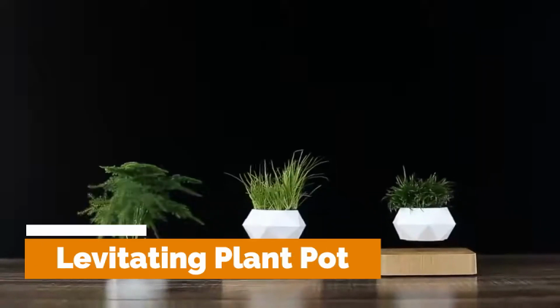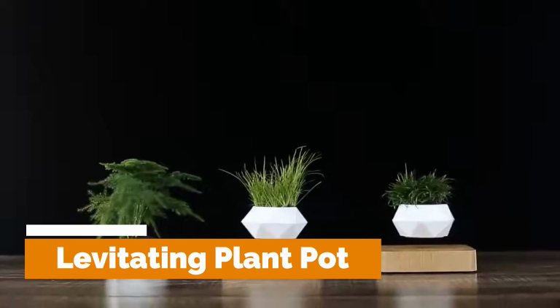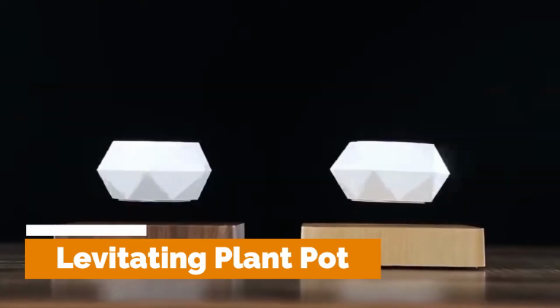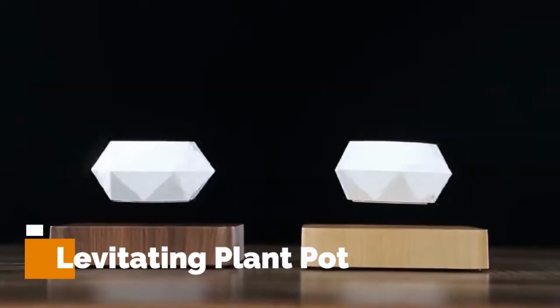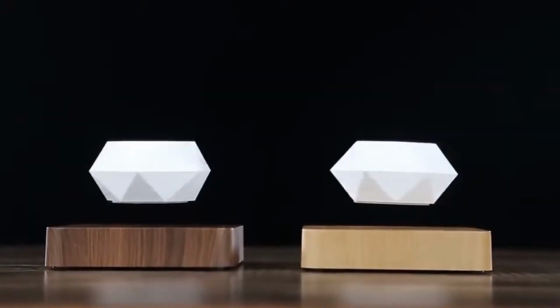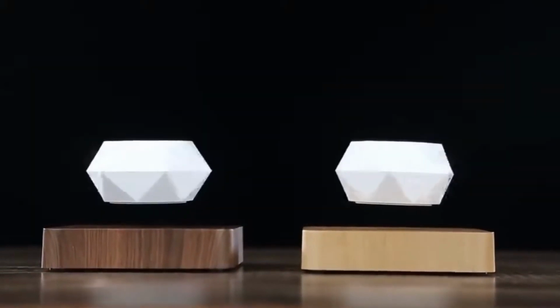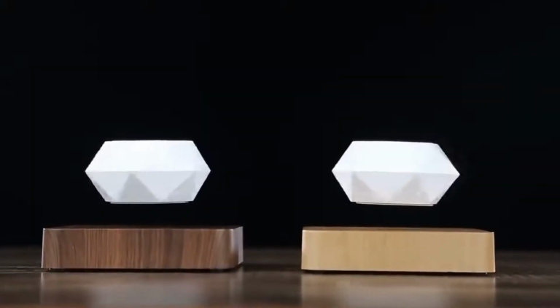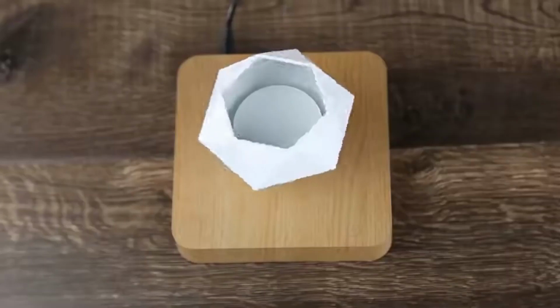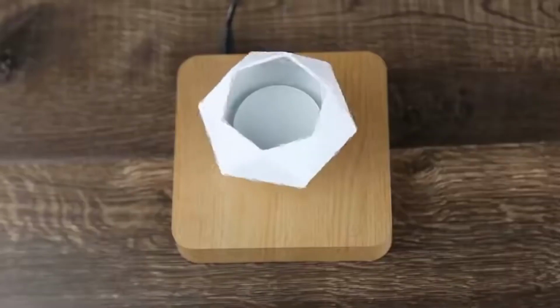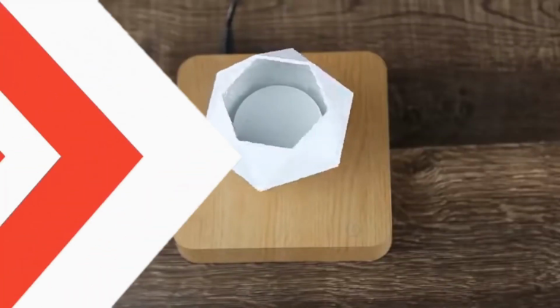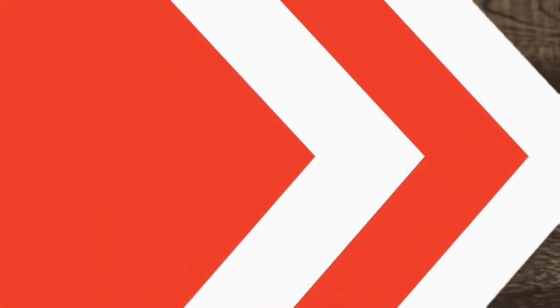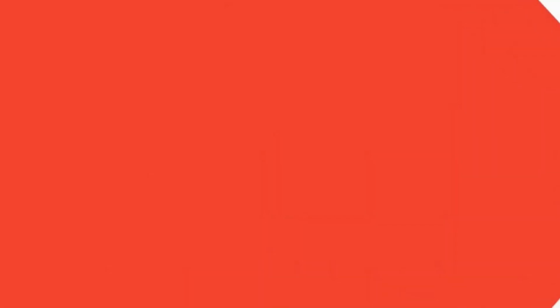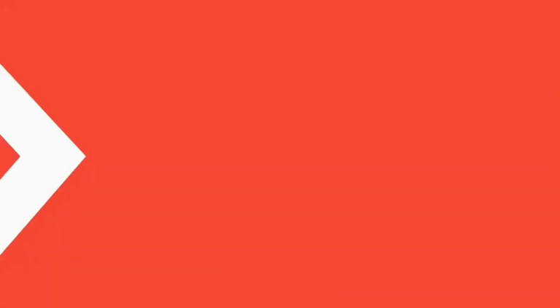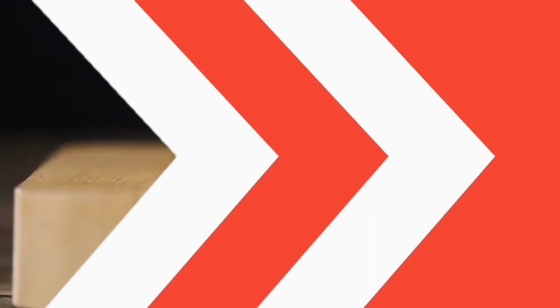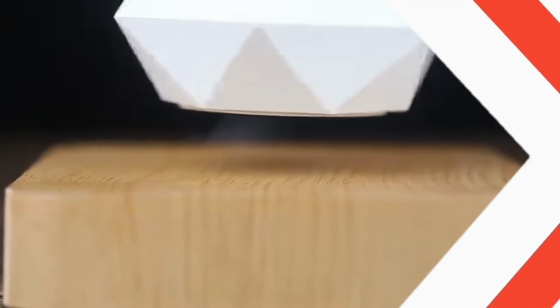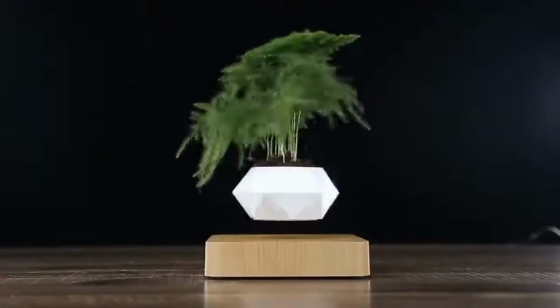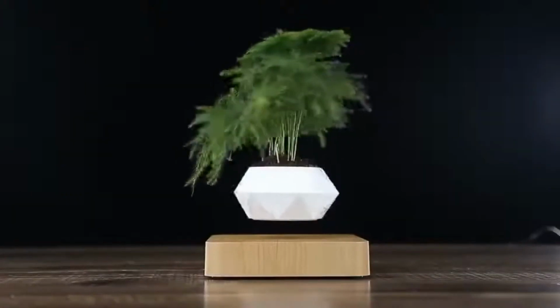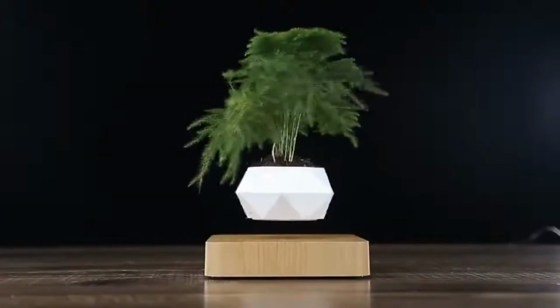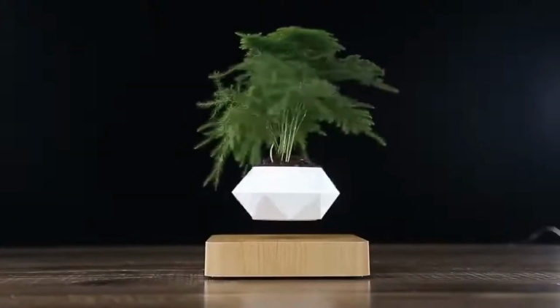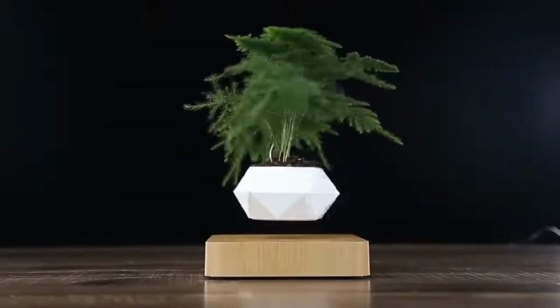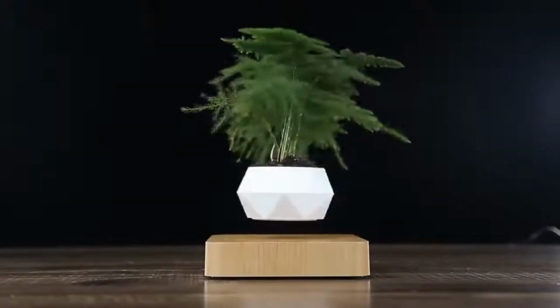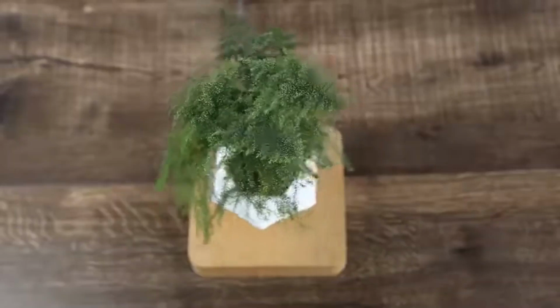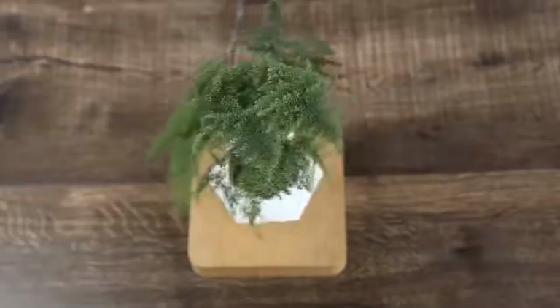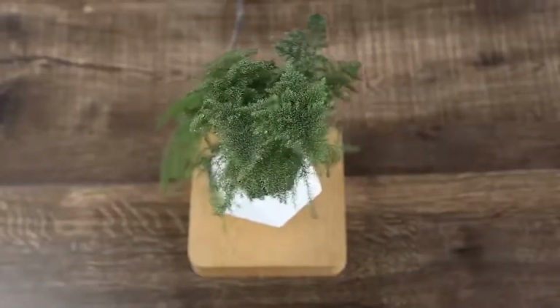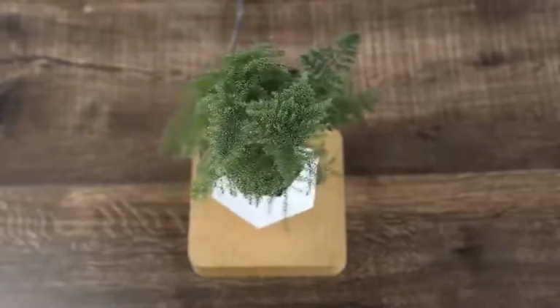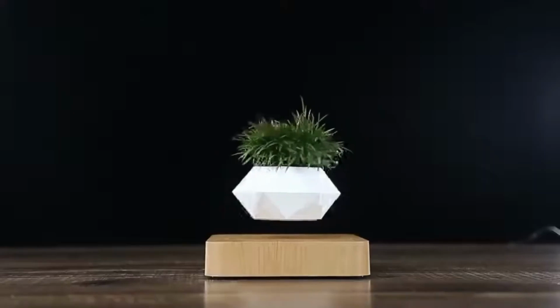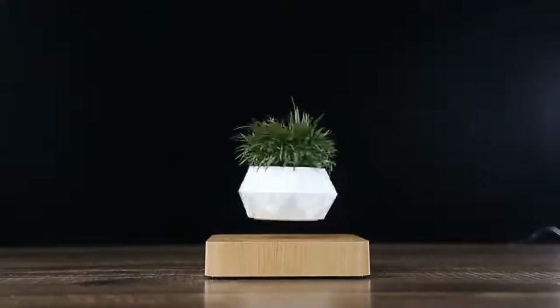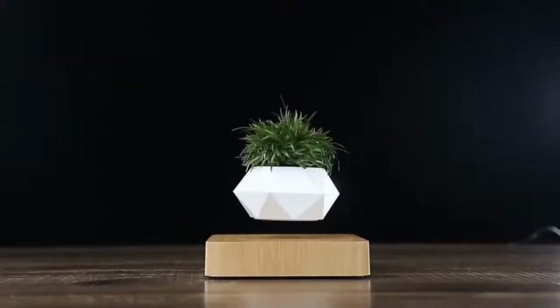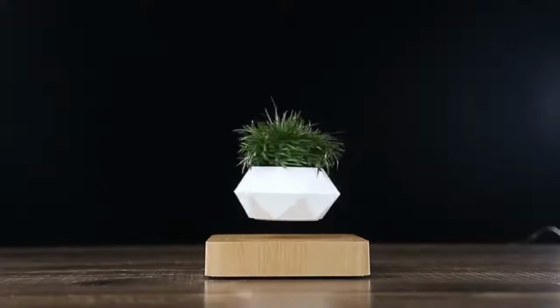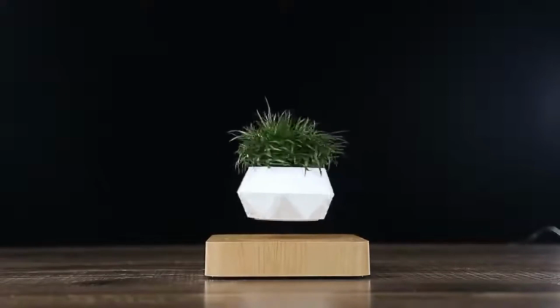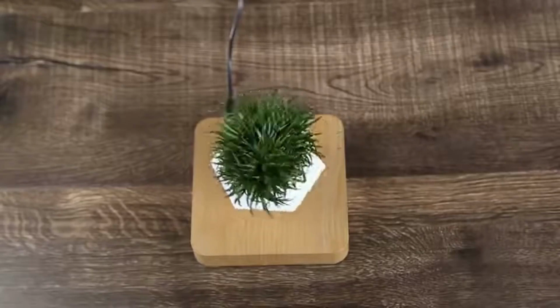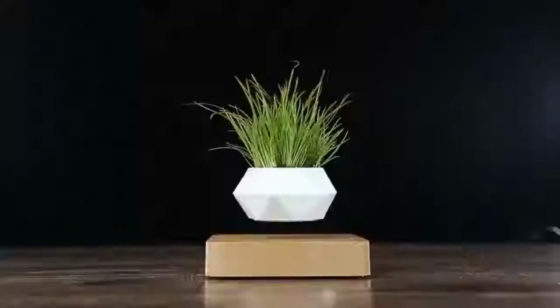Levitating Plant Pot. A levitating plant pot is a unique and innovative way to display plants. The pot uses magnetic levitation technology to float in the air, creating a visually stunning and eye-catching display.